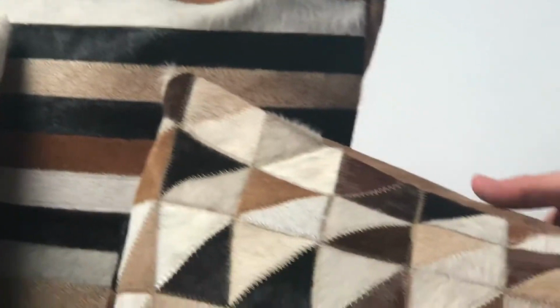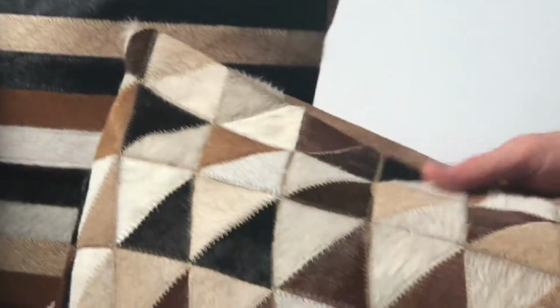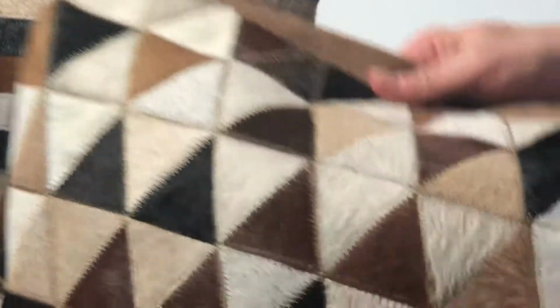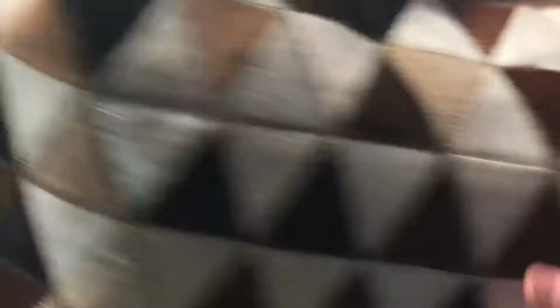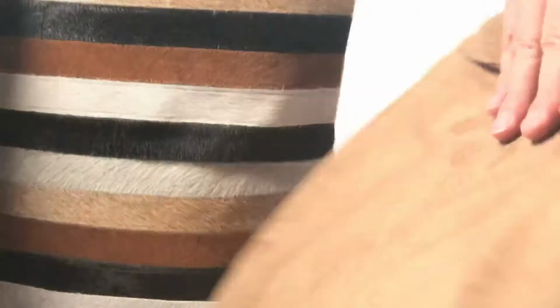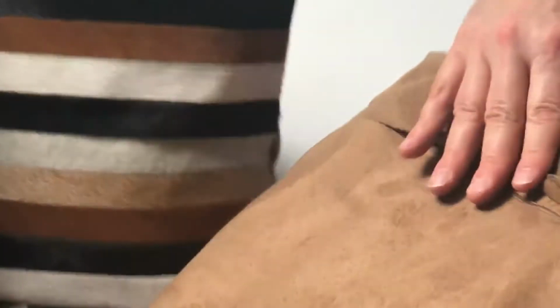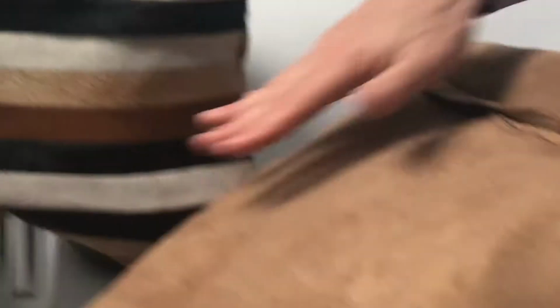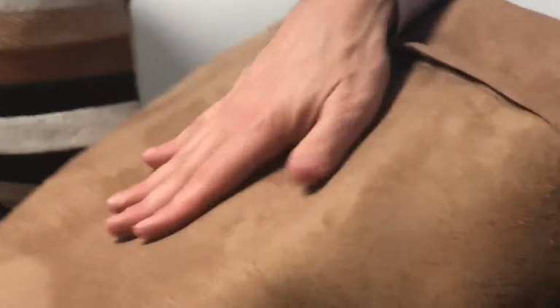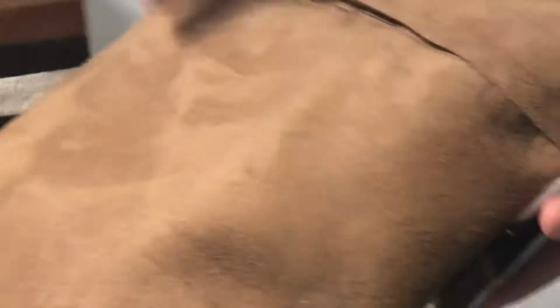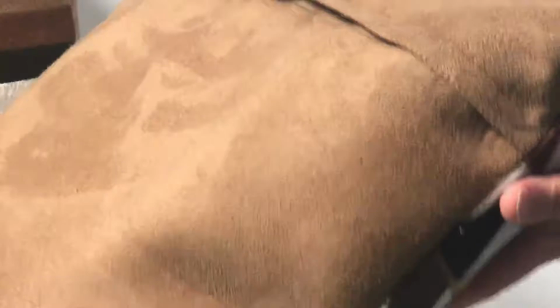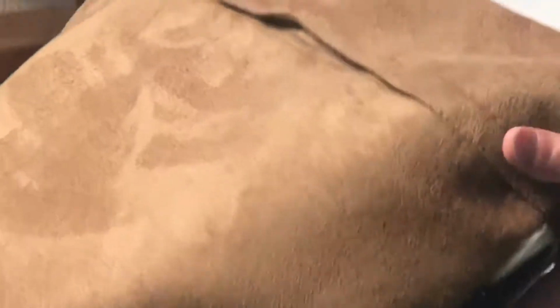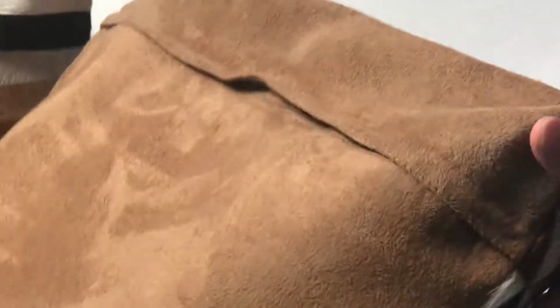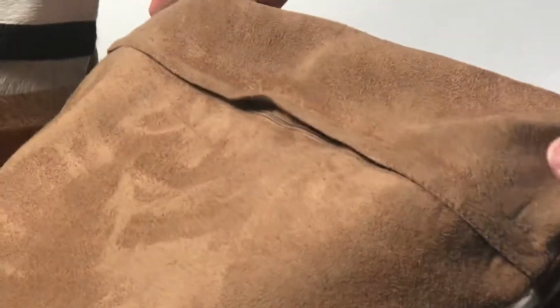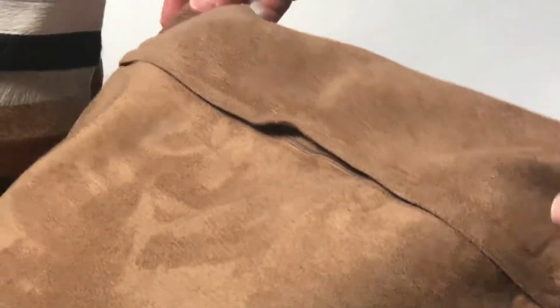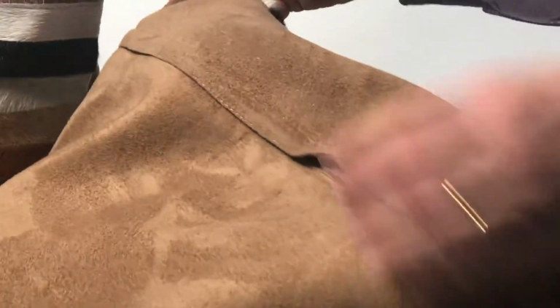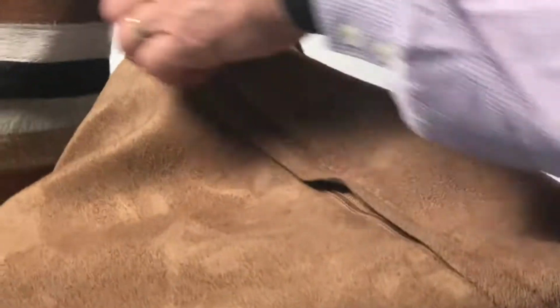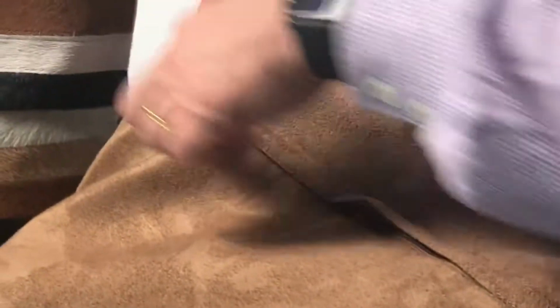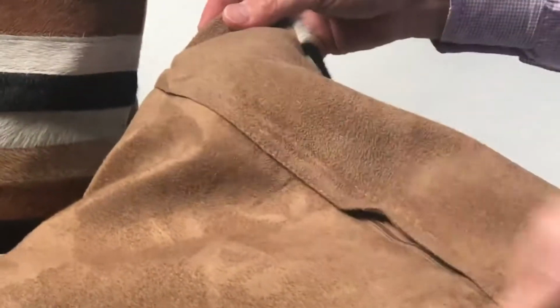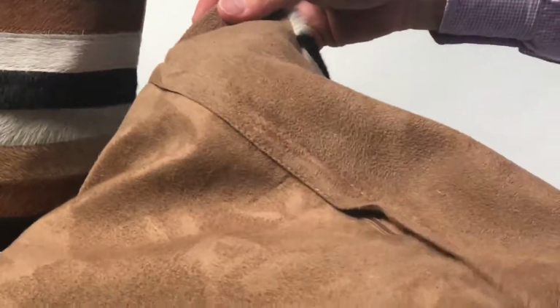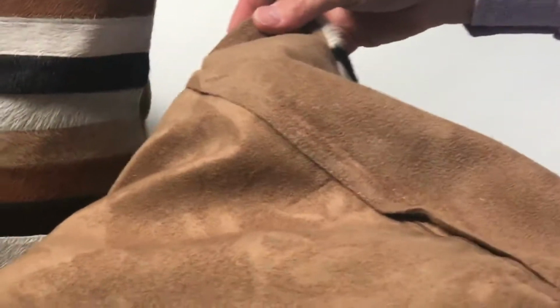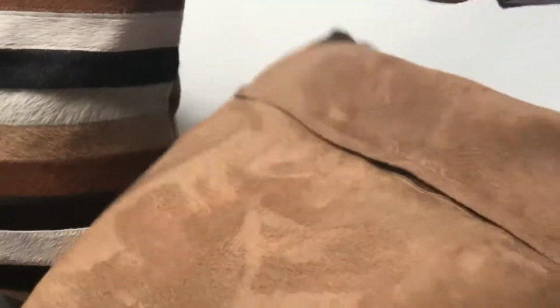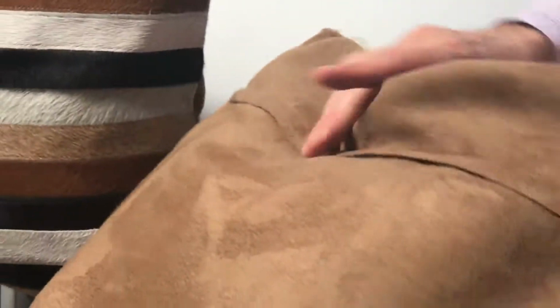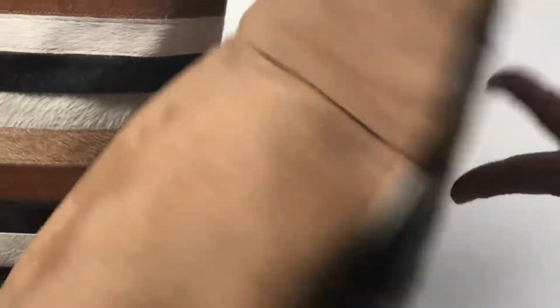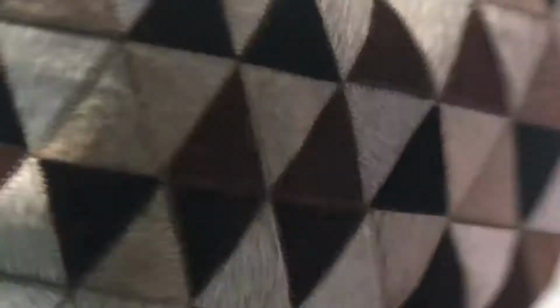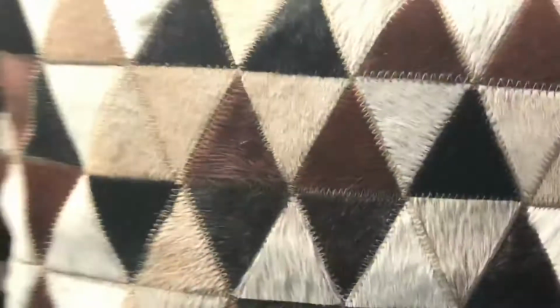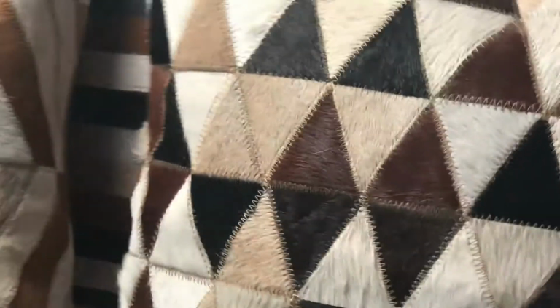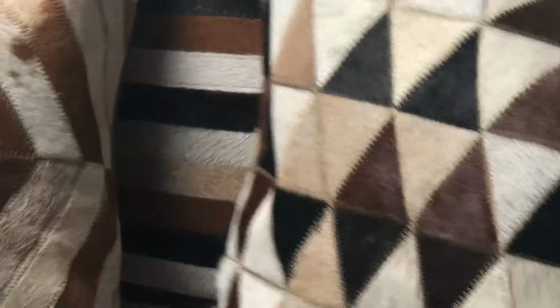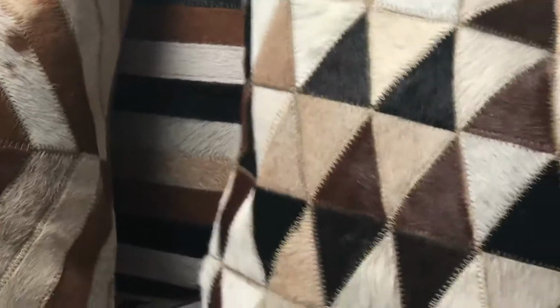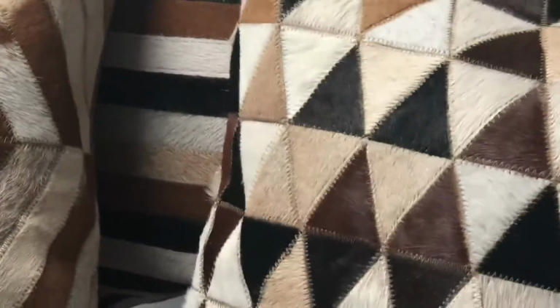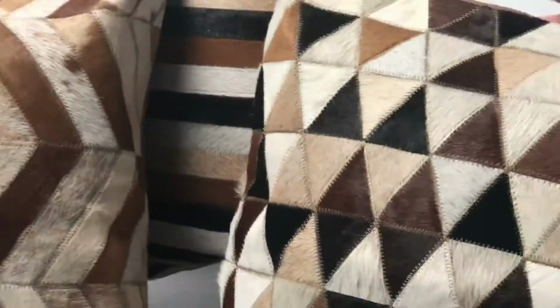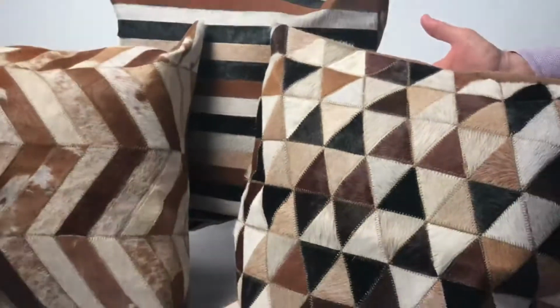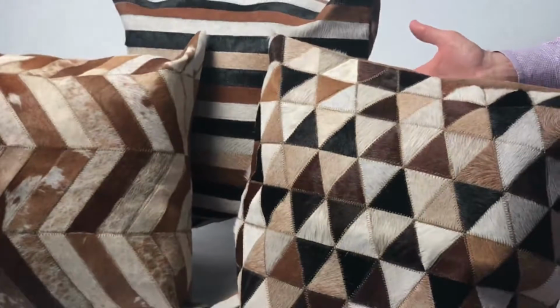You can see the stitching. The backs are done in a very soft material, and the zippers here help to pull the pillow out if you want to do it for cleaning.